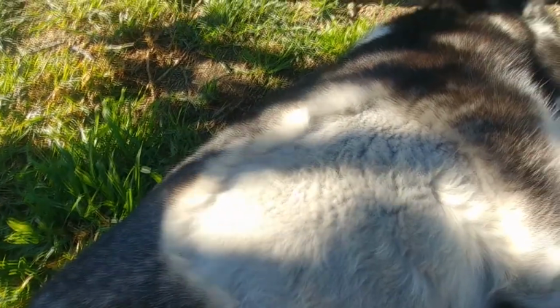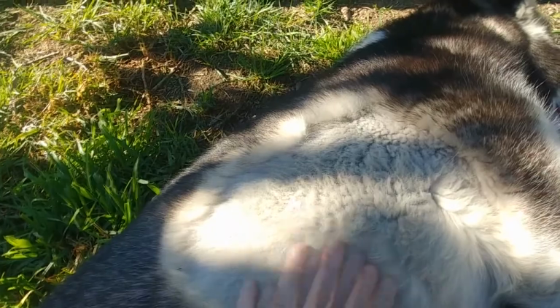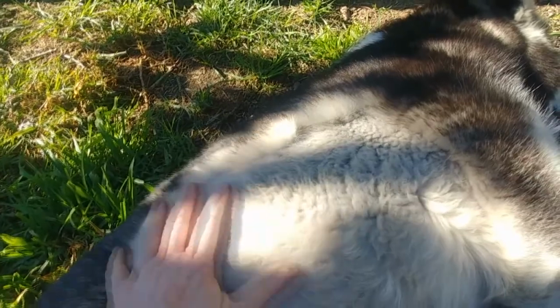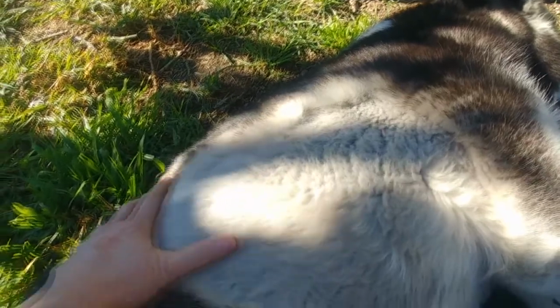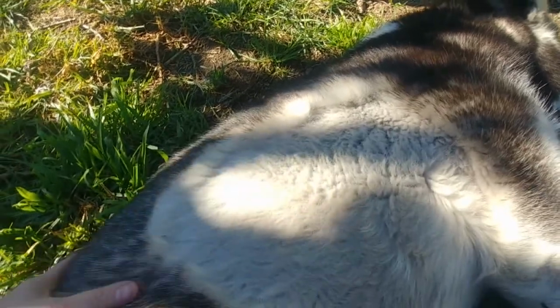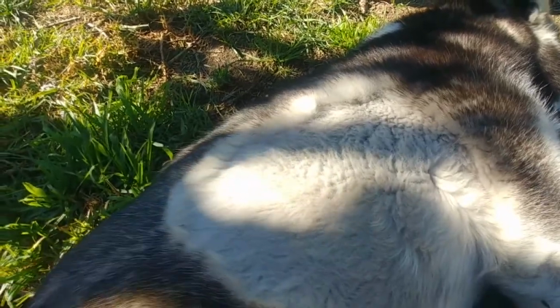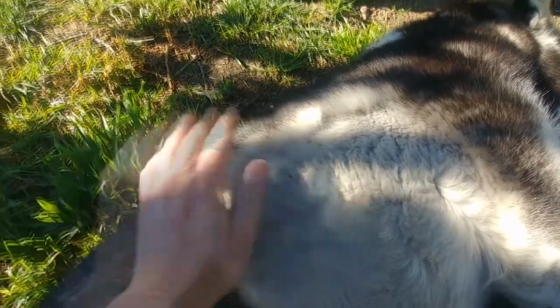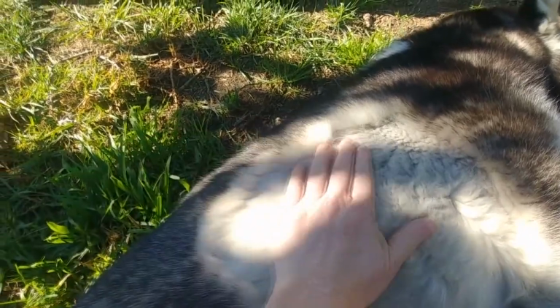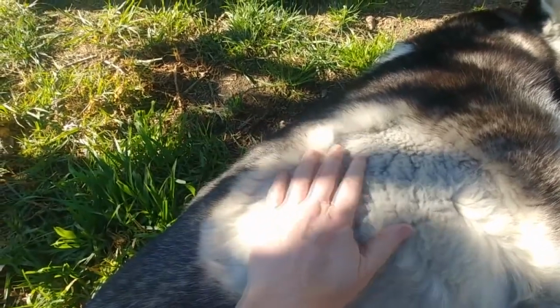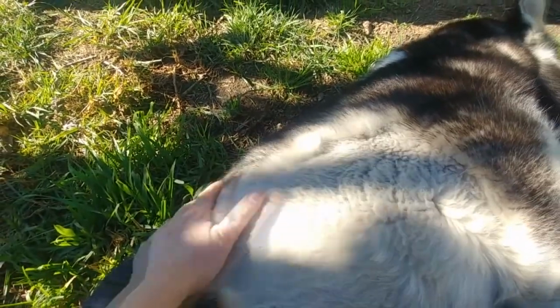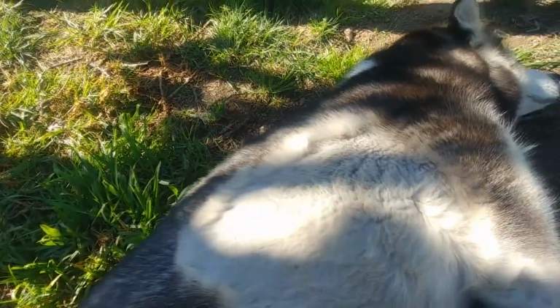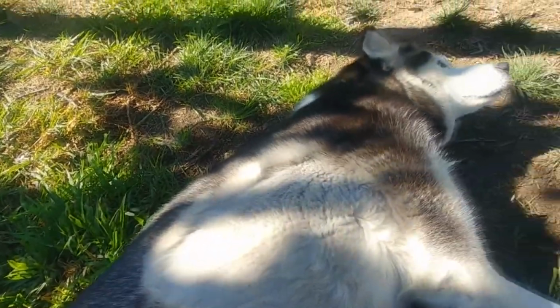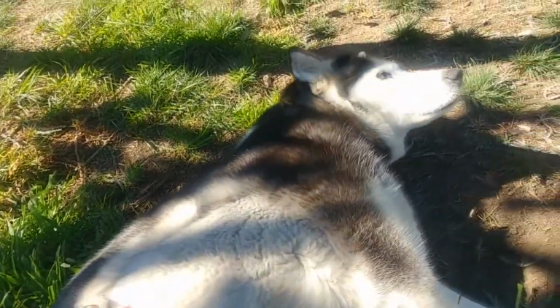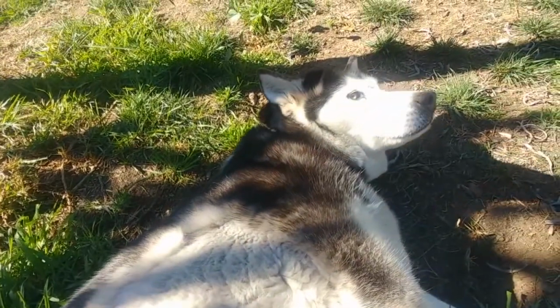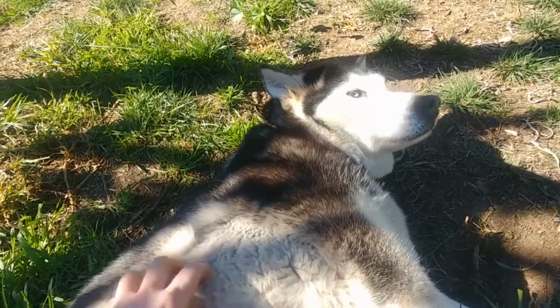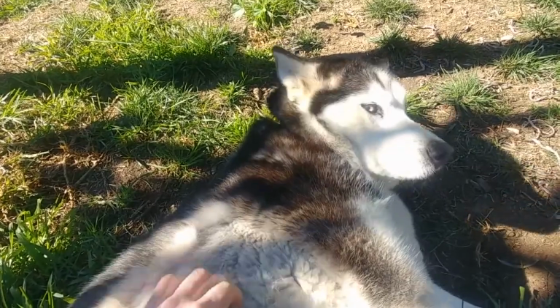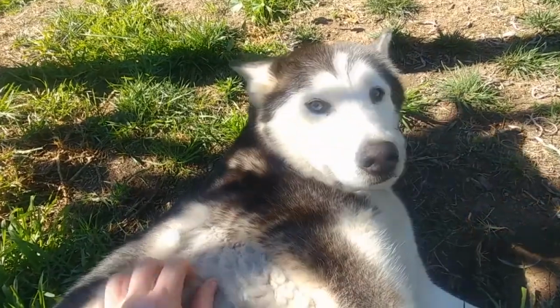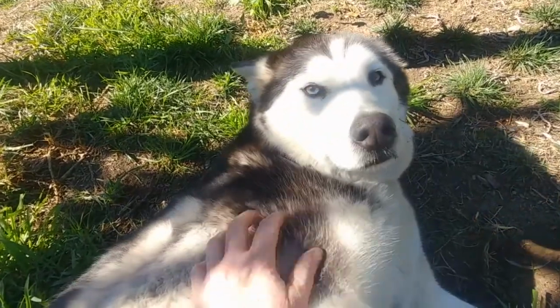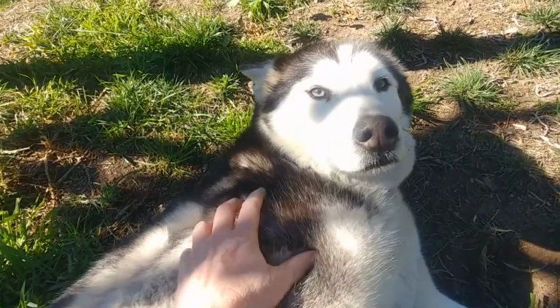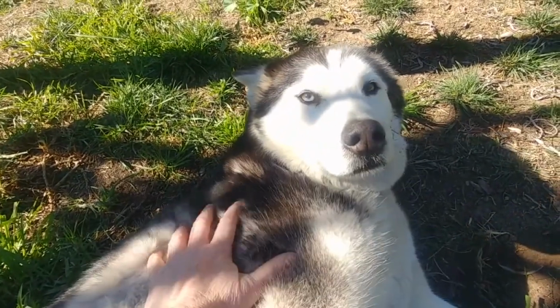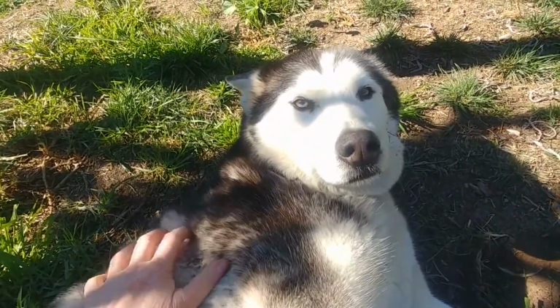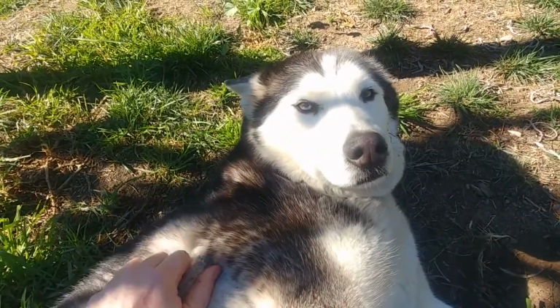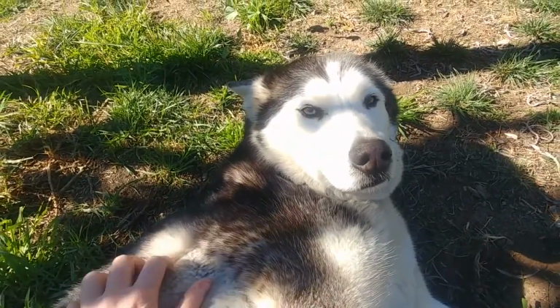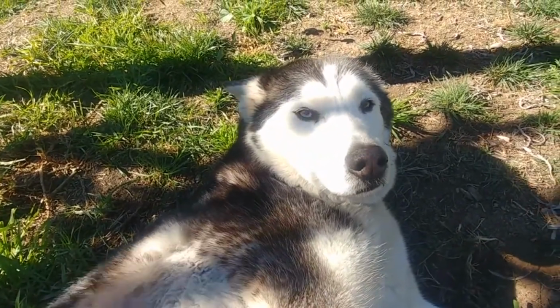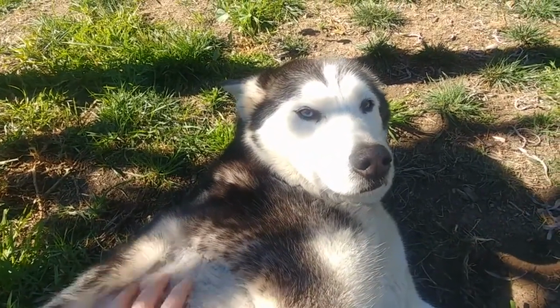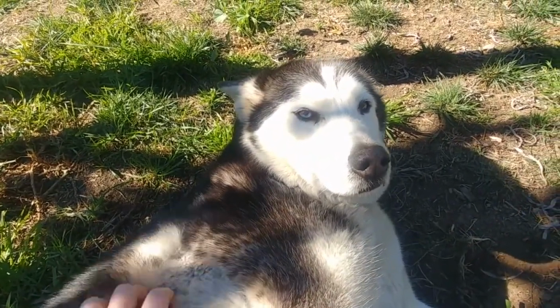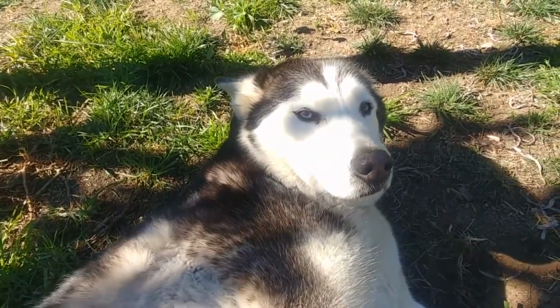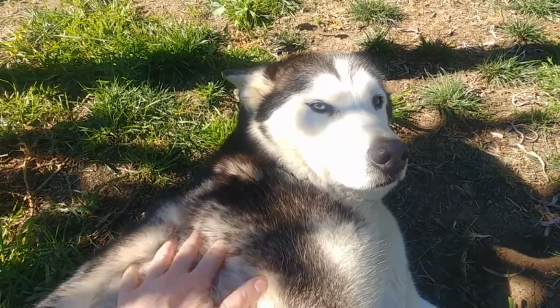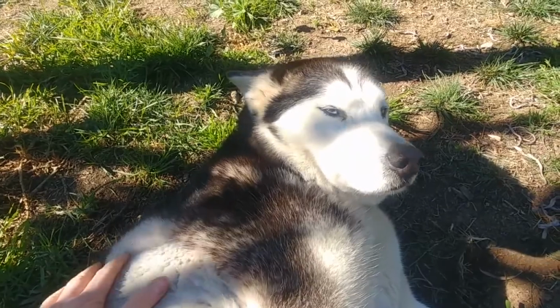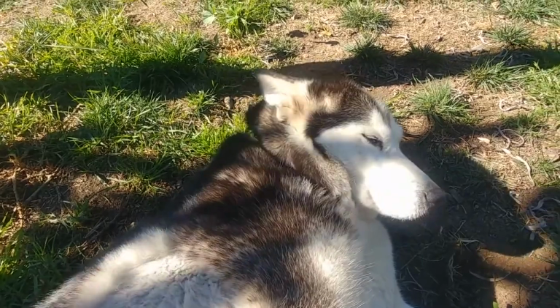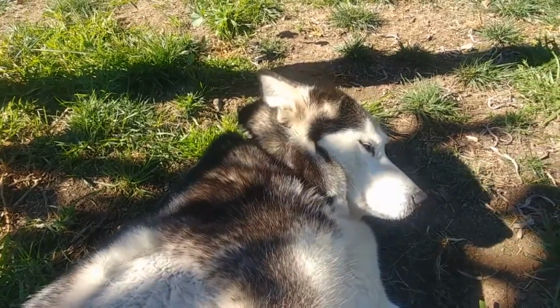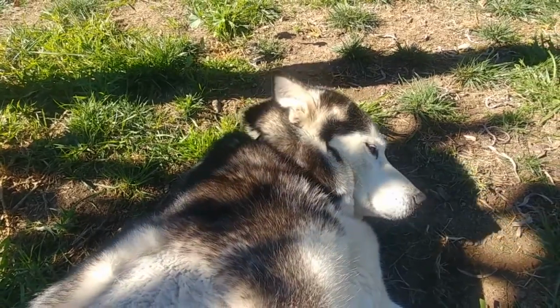So thanks Roxy for sharing your beautiful coat with us. We're glad you're happy and healthy and doing good — you good girl, you are the good girl. Thanks everyone, subscribe if you want more, and we'll talk to you again soon.